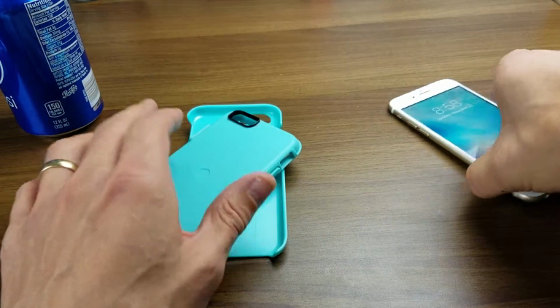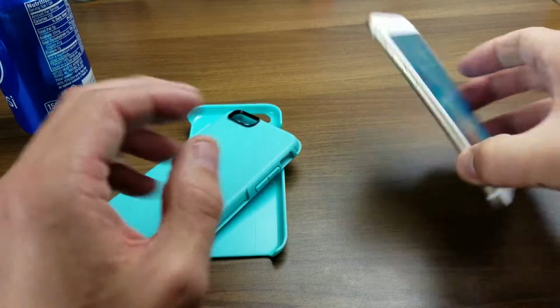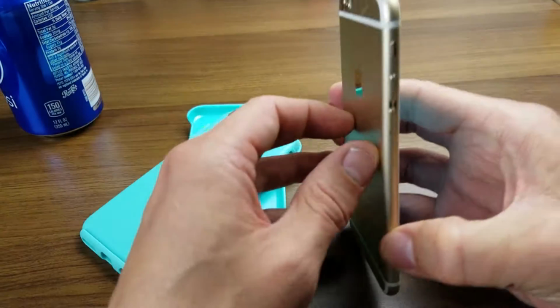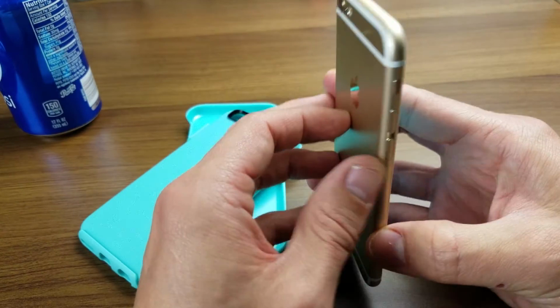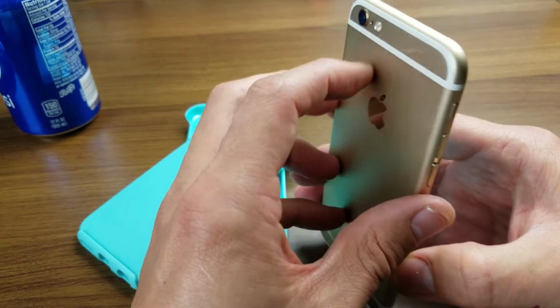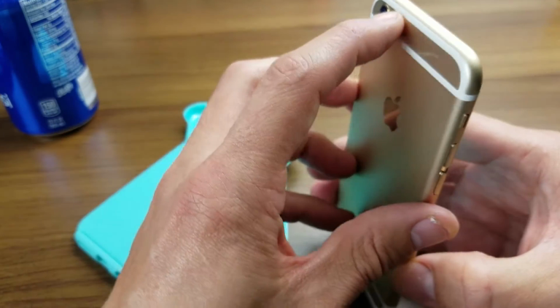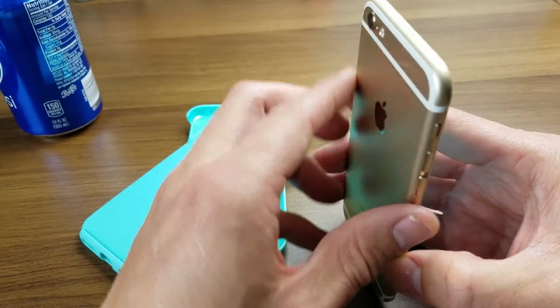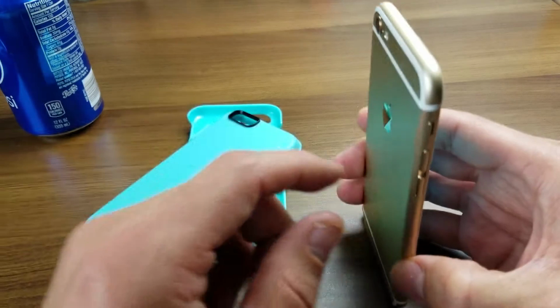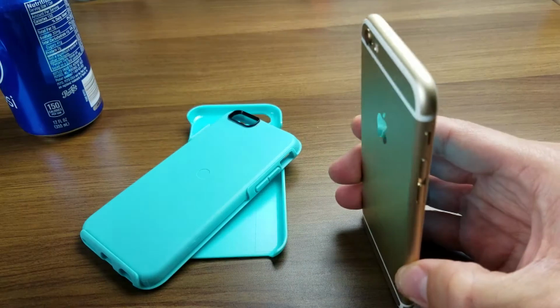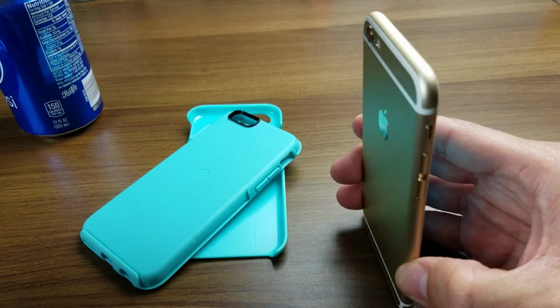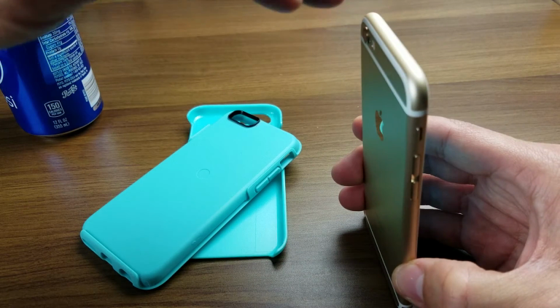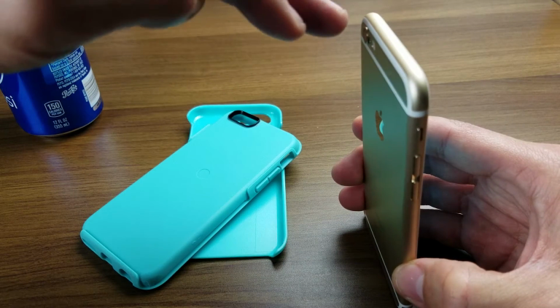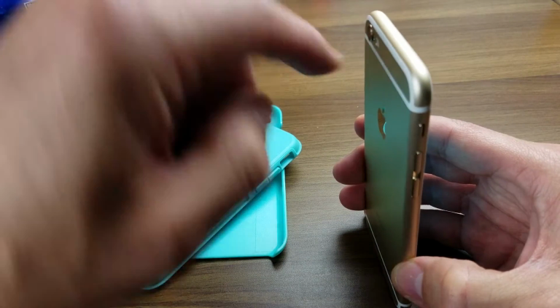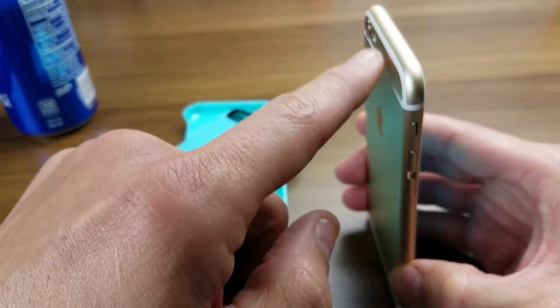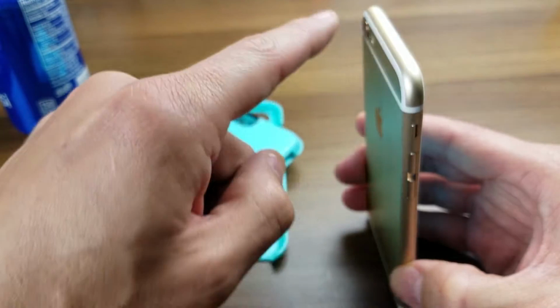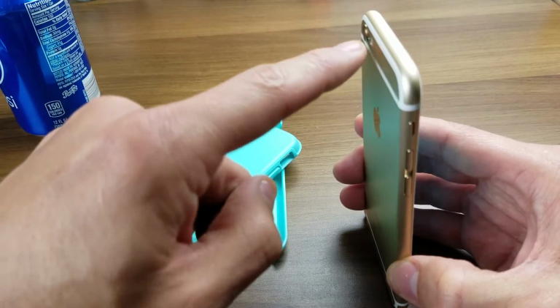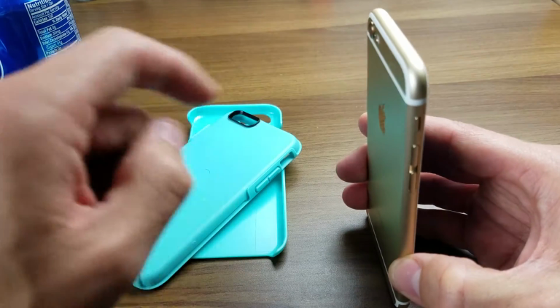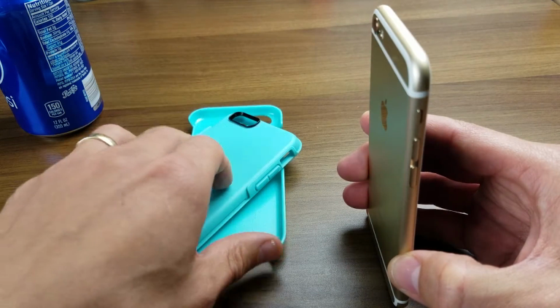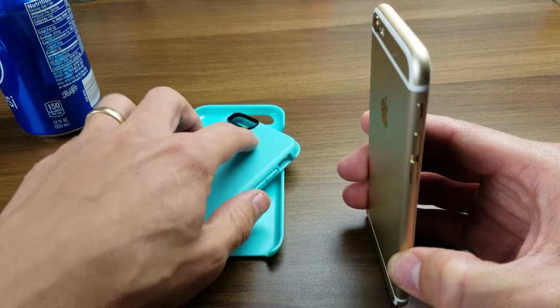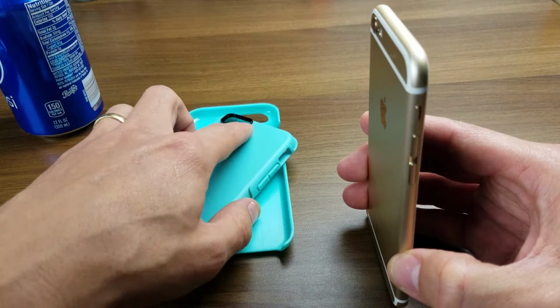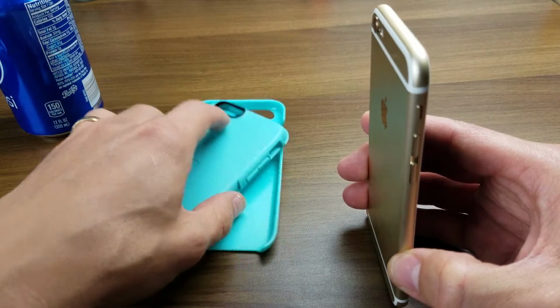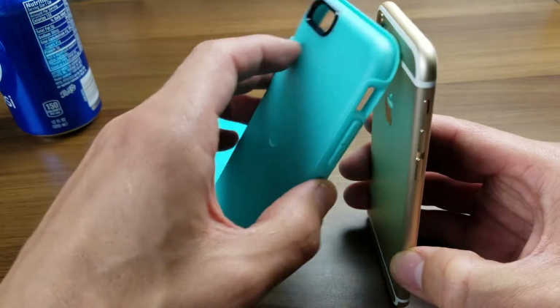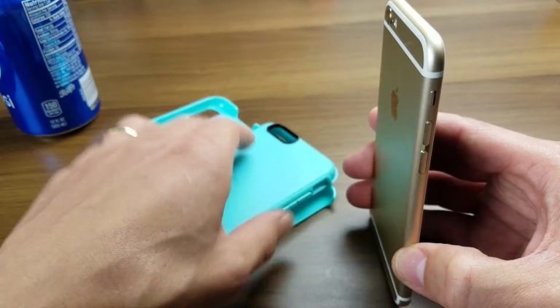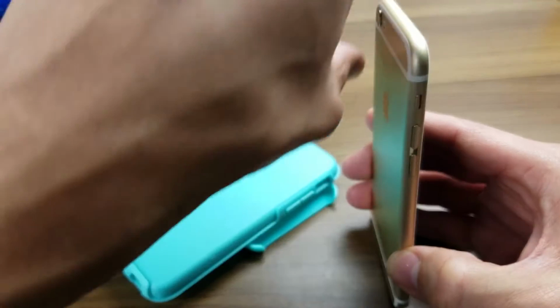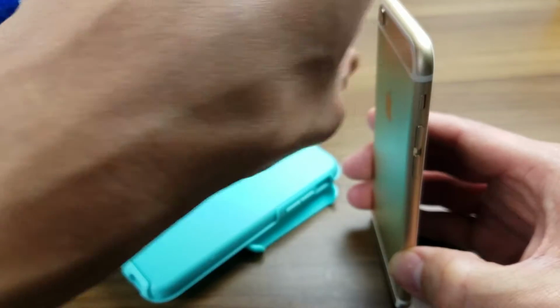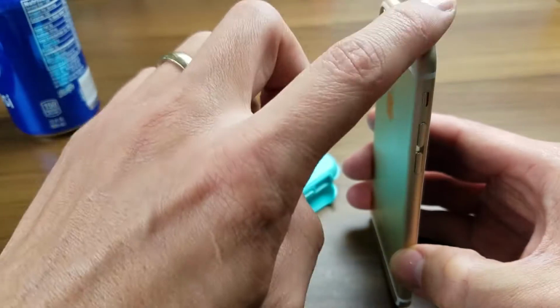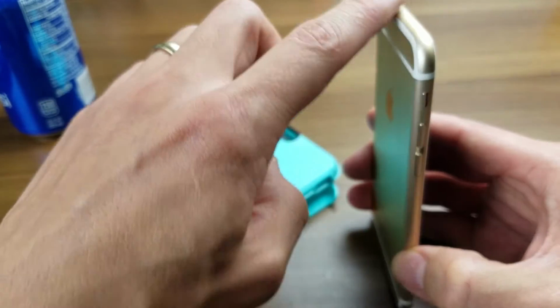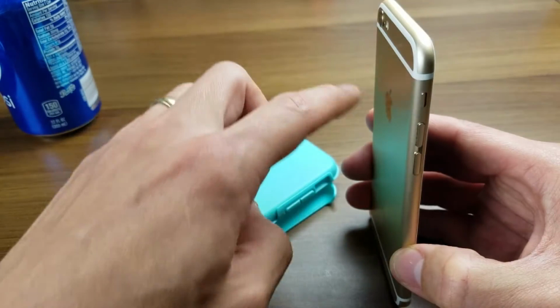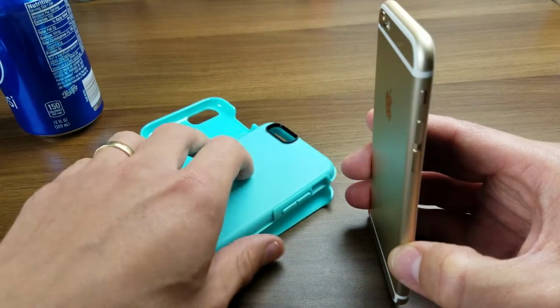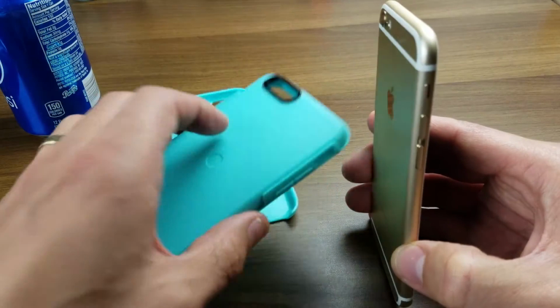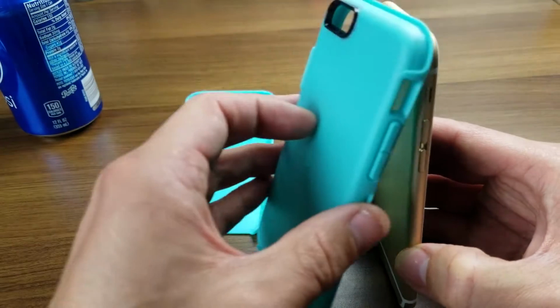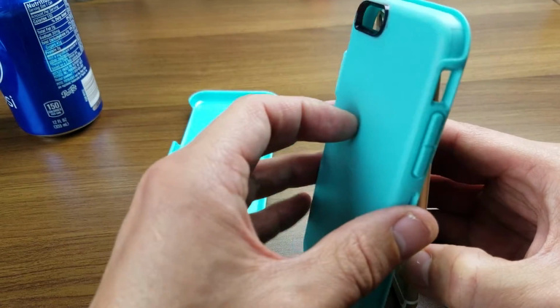Oh yeah, you do have like a lip on here — like a little hood basically to keep away sun glare. So if you ever take photos or videos with the sun right near the lens, you'll kind of get a flare usually. This is like a little hood, basically a cover to get rid of some of that flare from the sun.